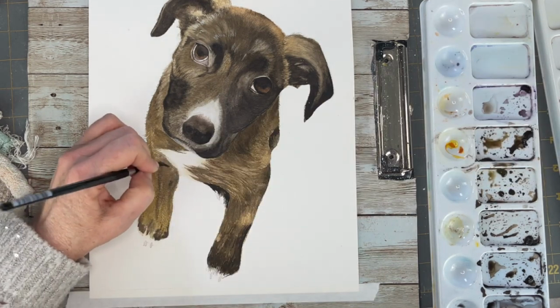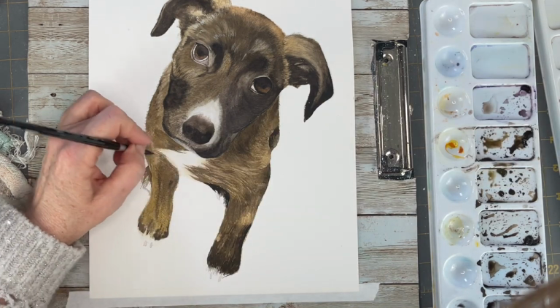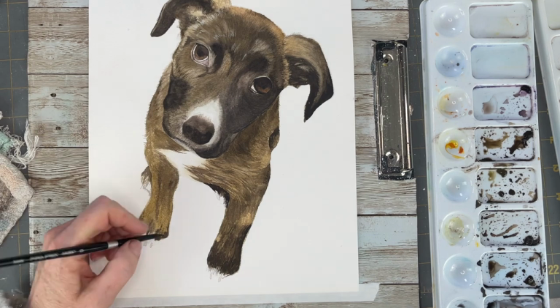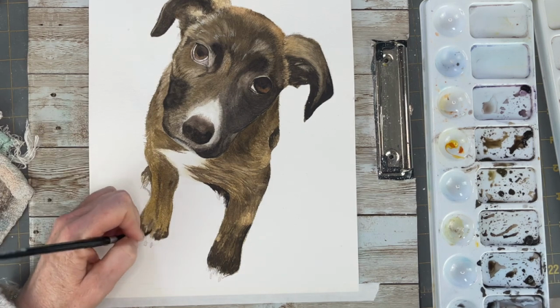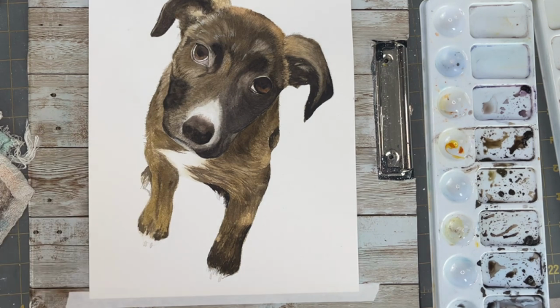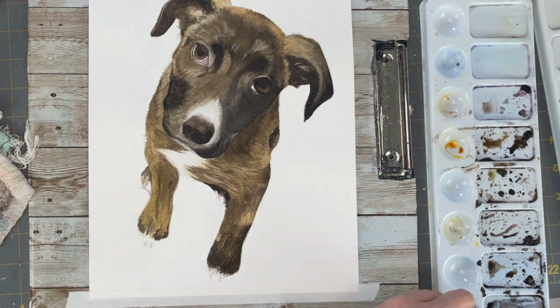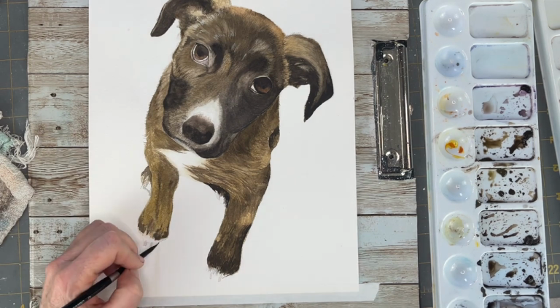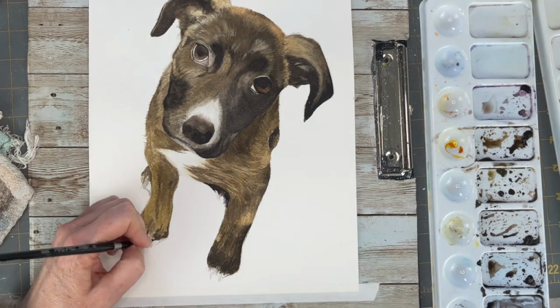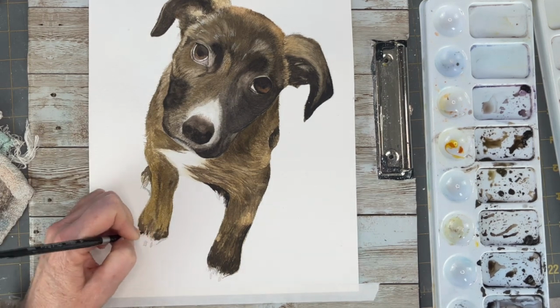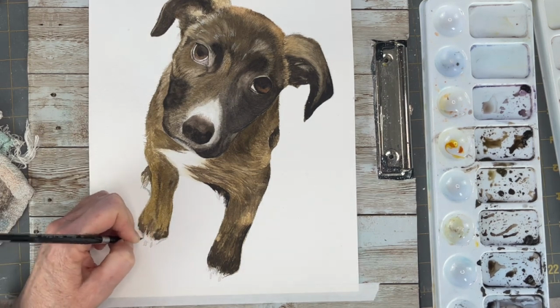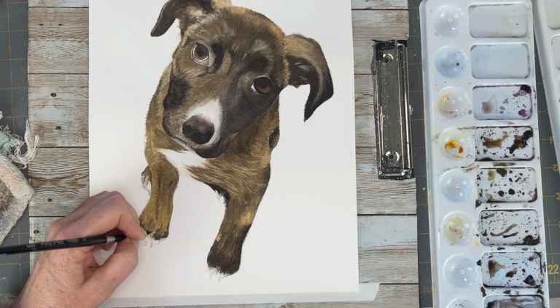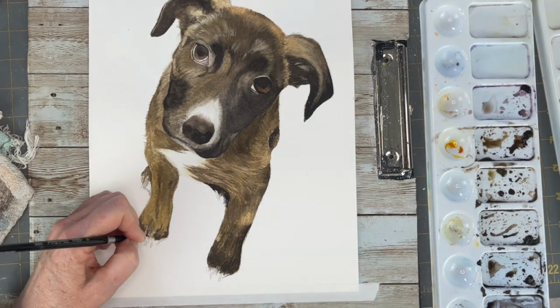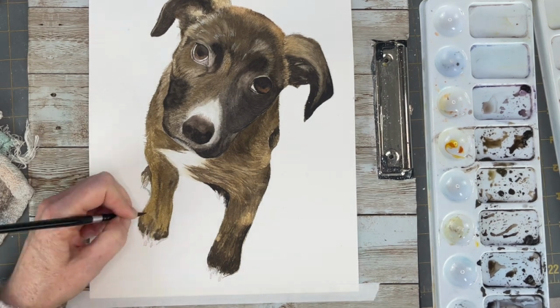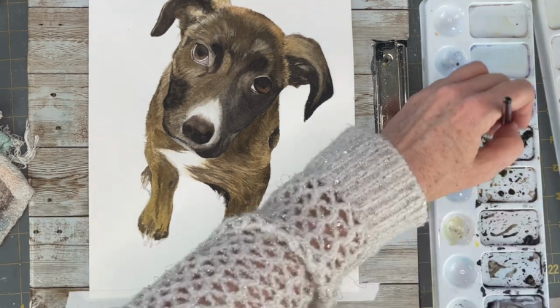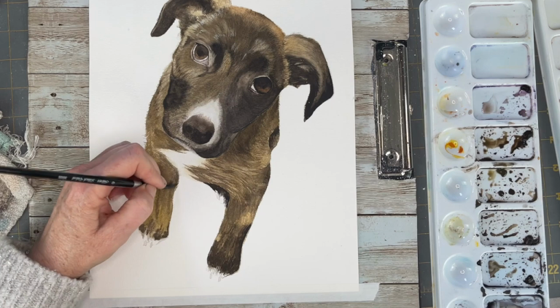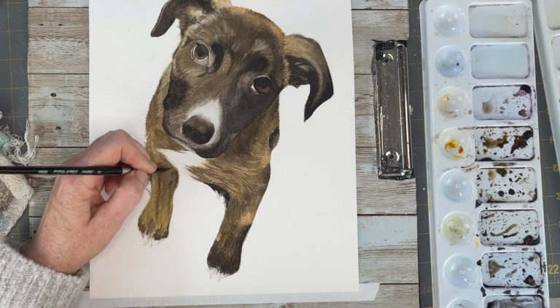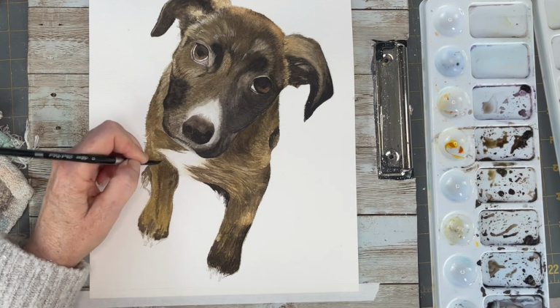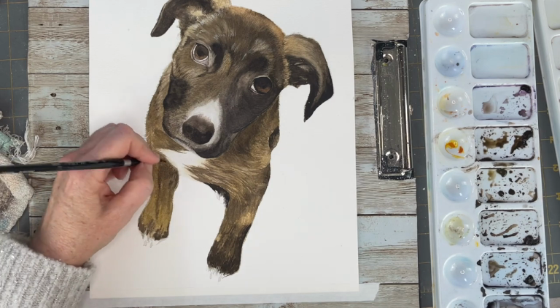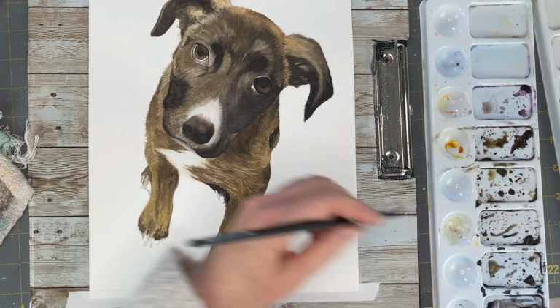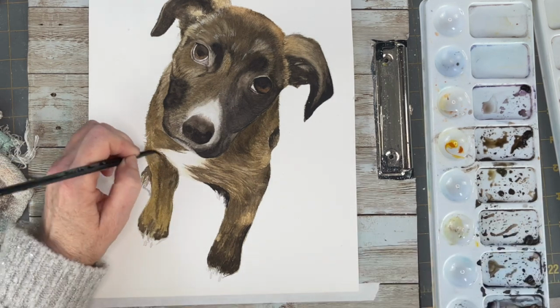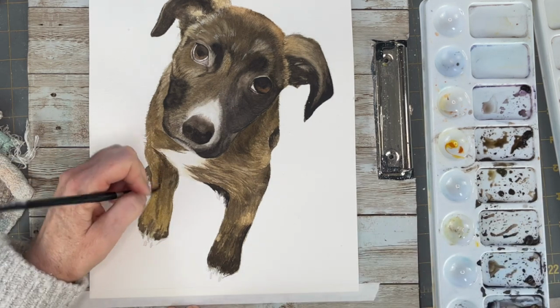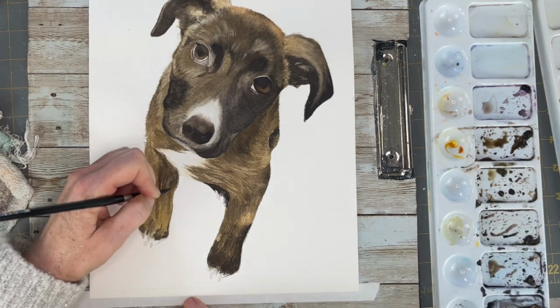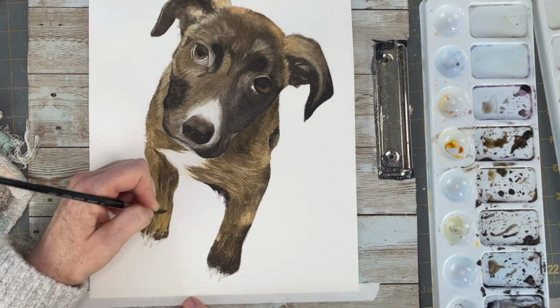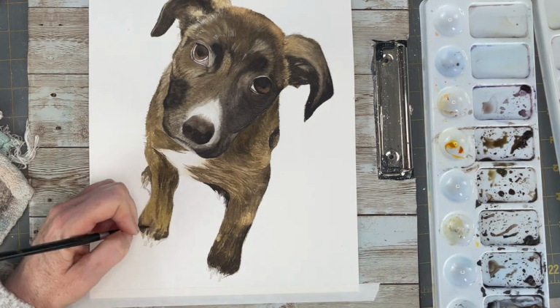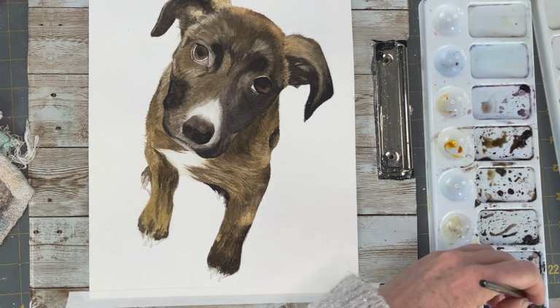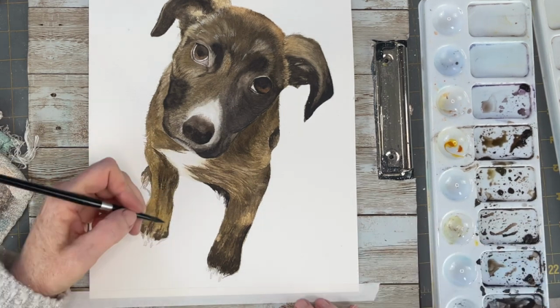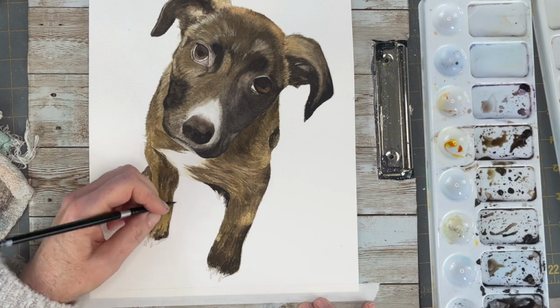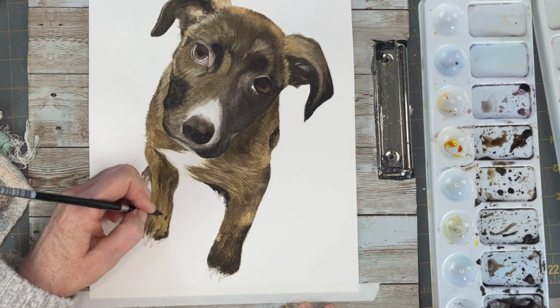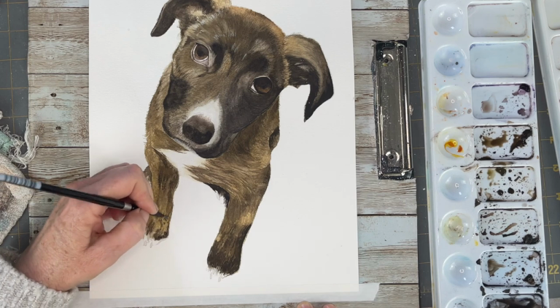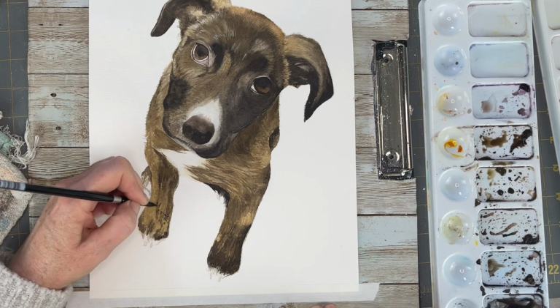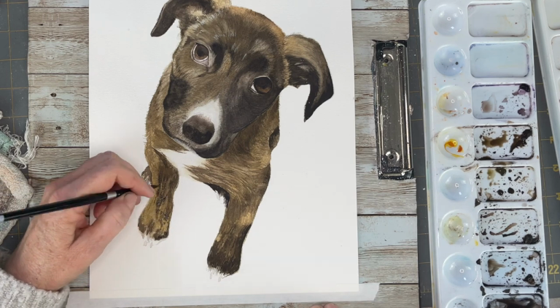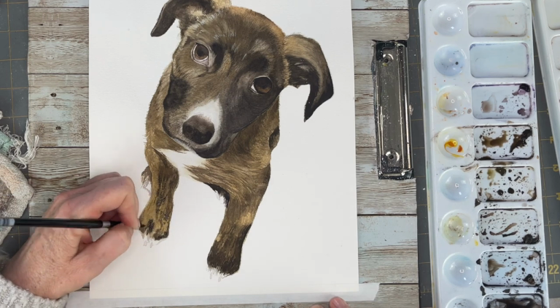I love the way this dog just pops off of the white paper. I decided to leave it as is and not put any background or shadows or anything like that — I just wanted the focus to be on the dog.